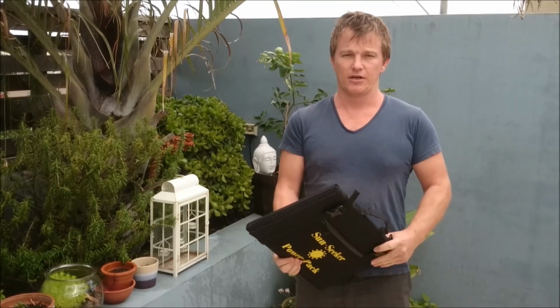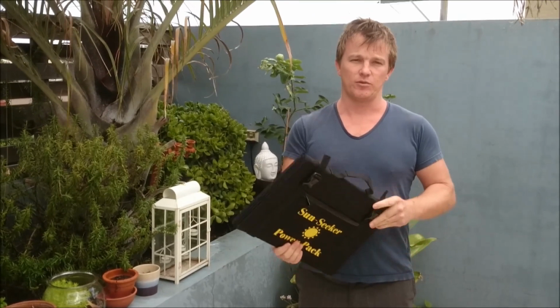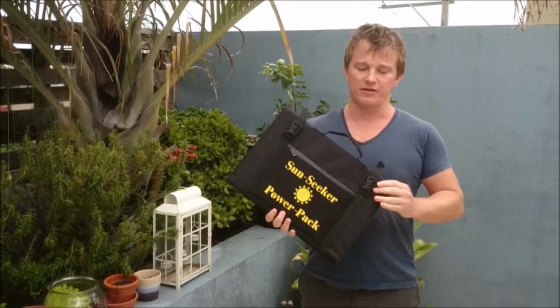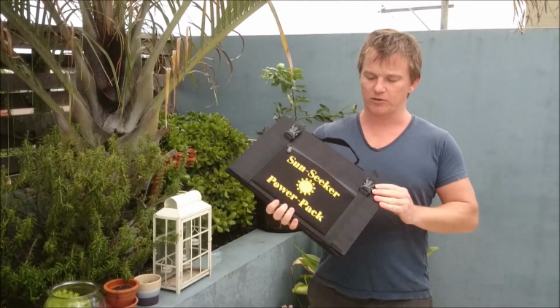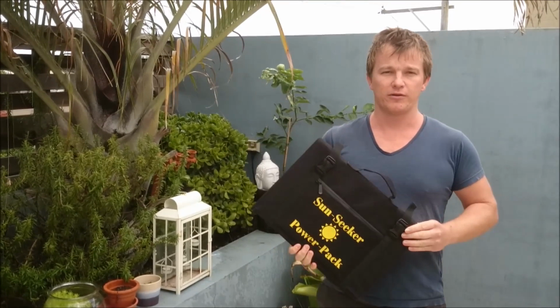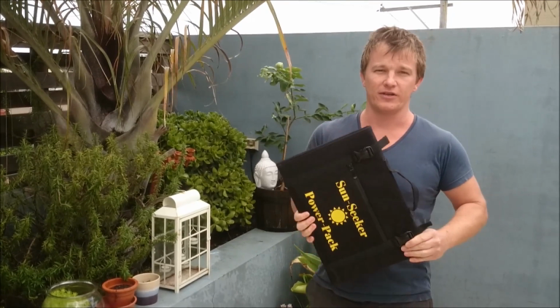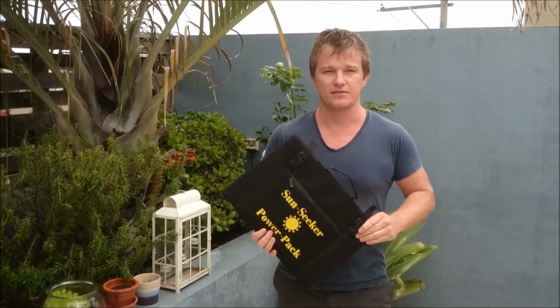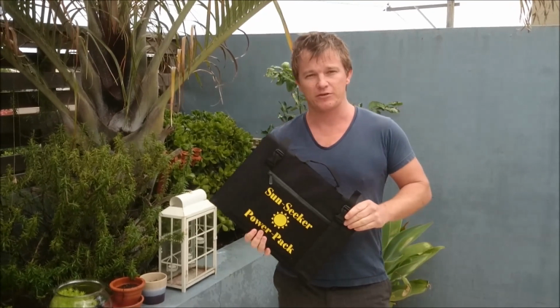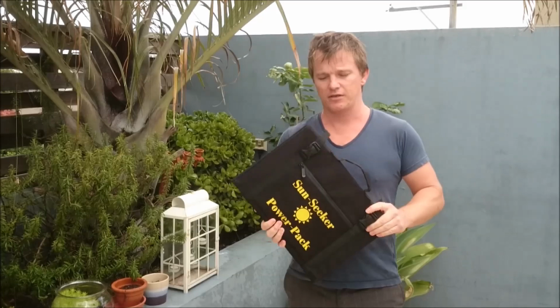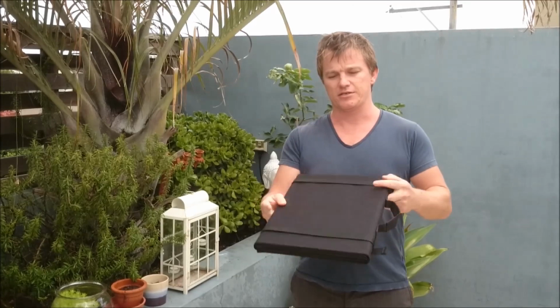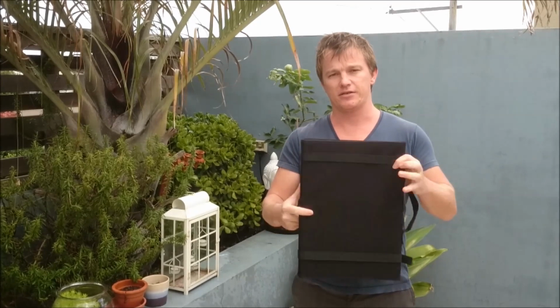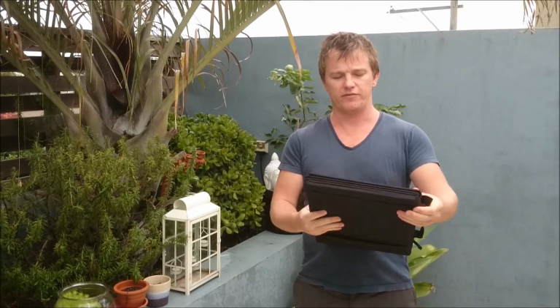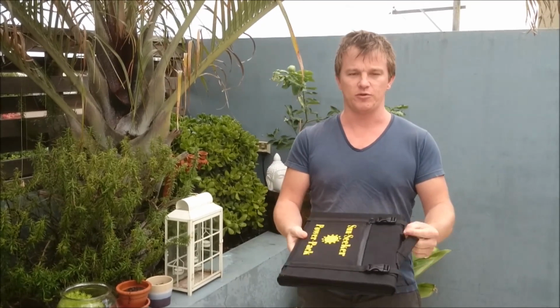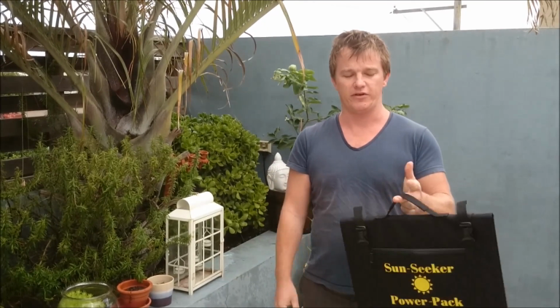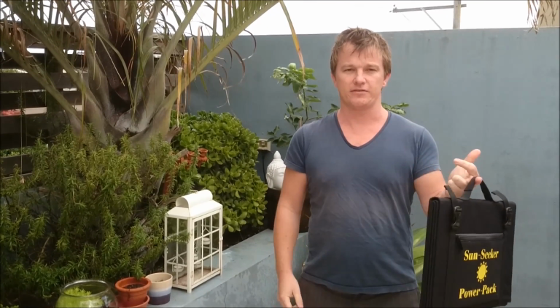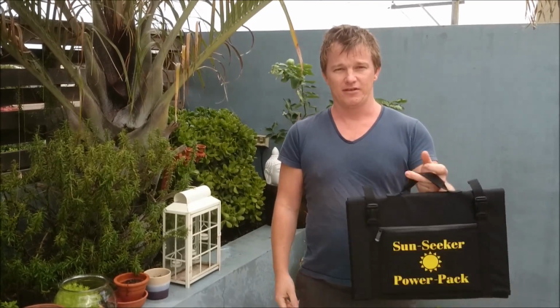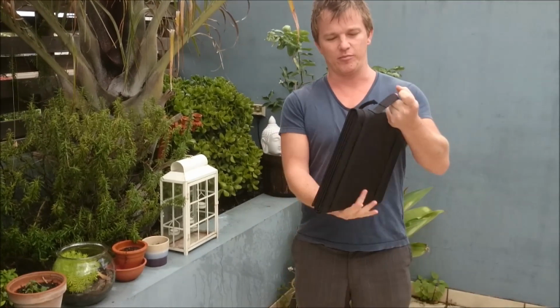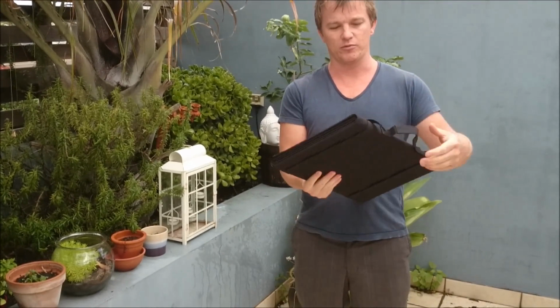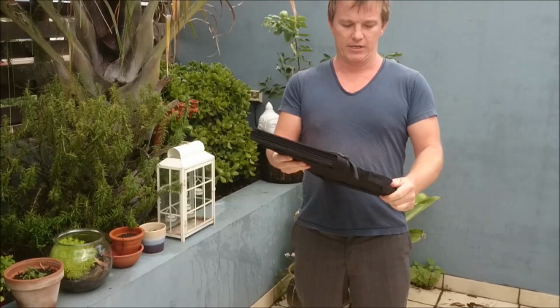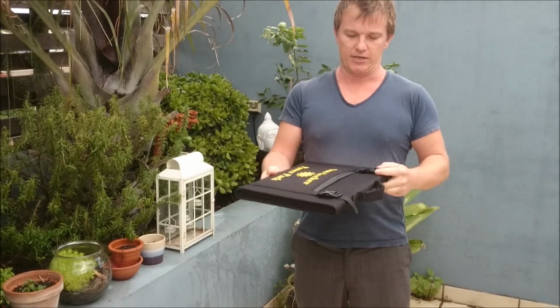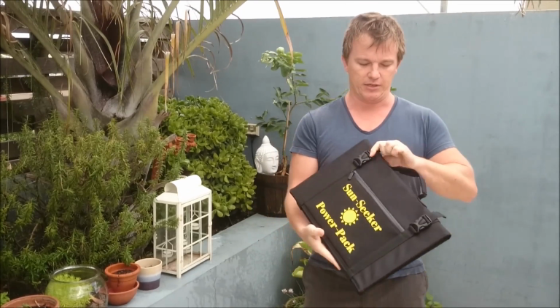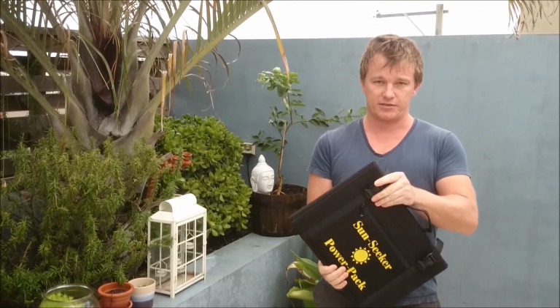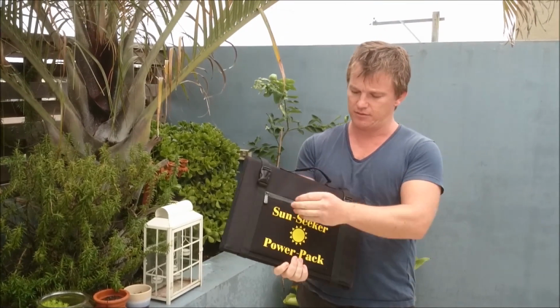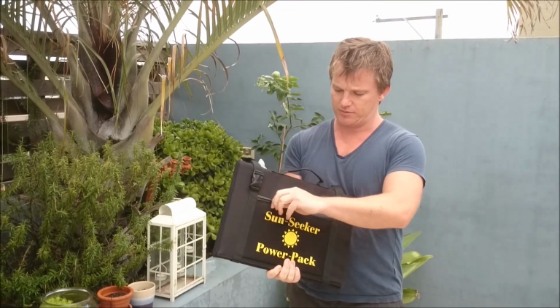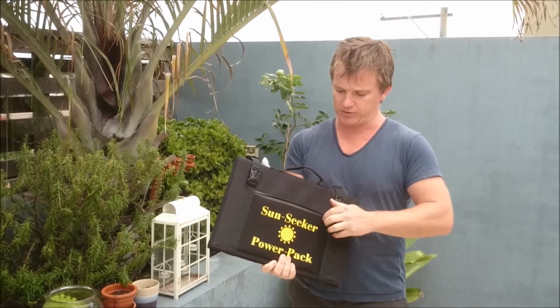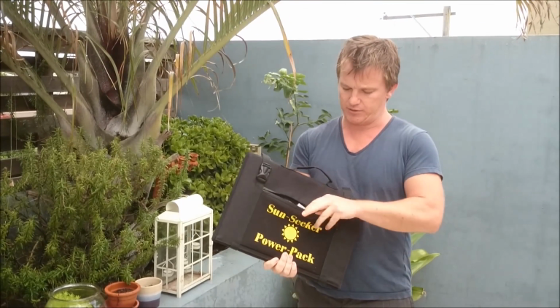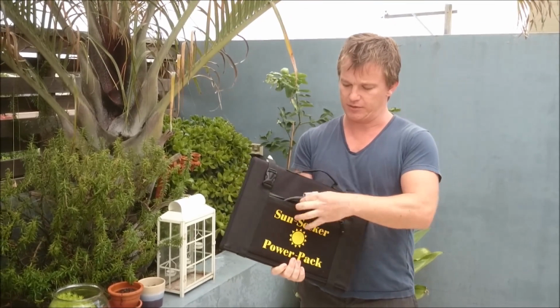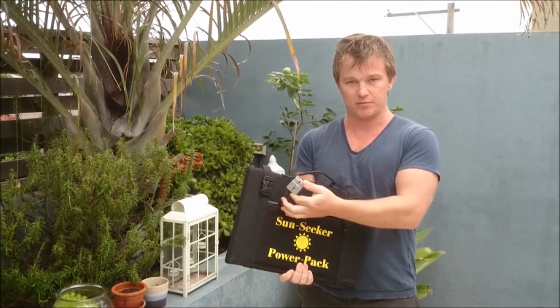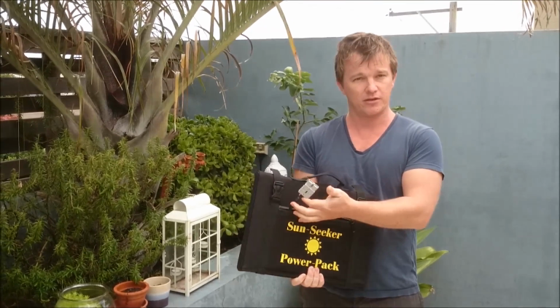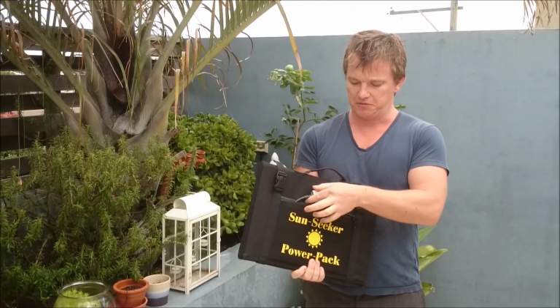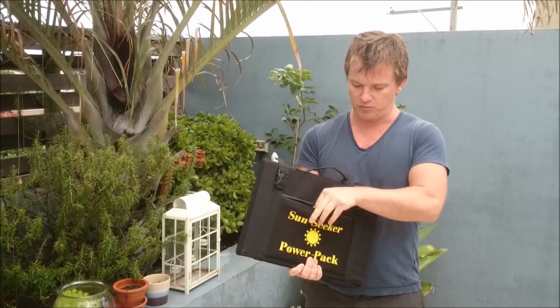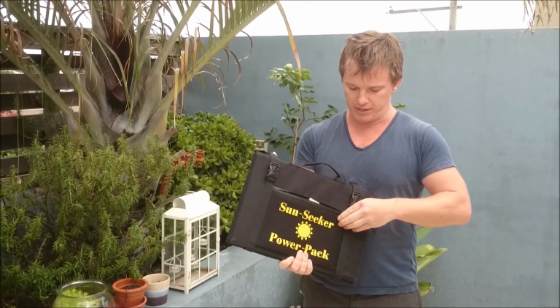What we have here is a solar component of our Sunseeker battery pack. As you can see, it's very small, very light, very portable. It connects to the battery pack using an Anderson plug — very simple, one connection.